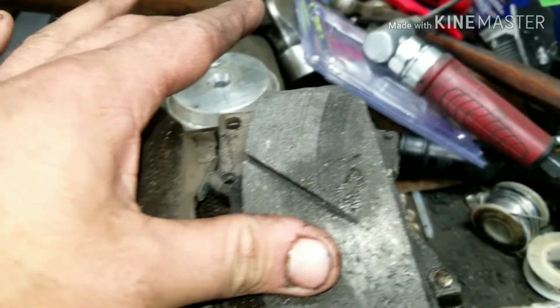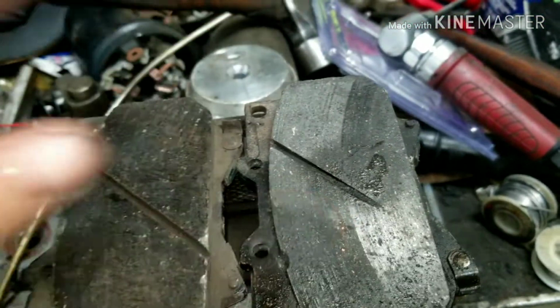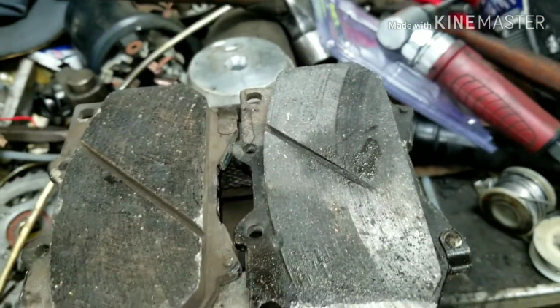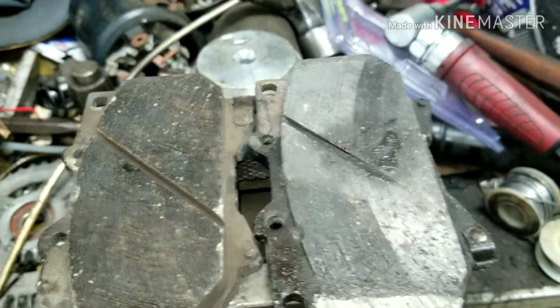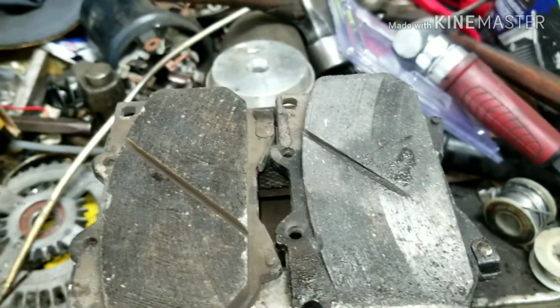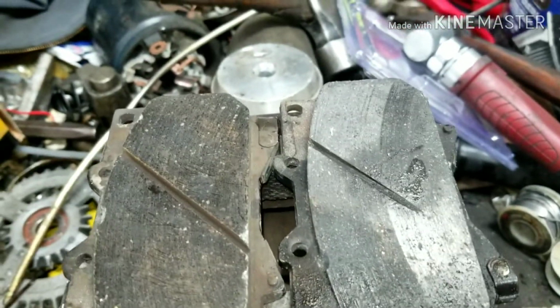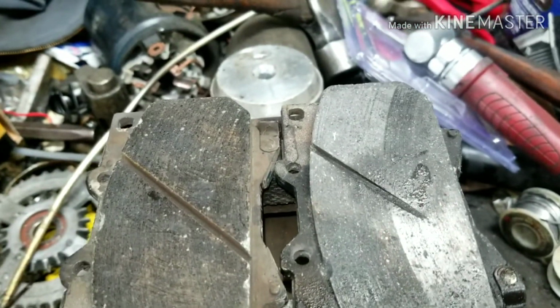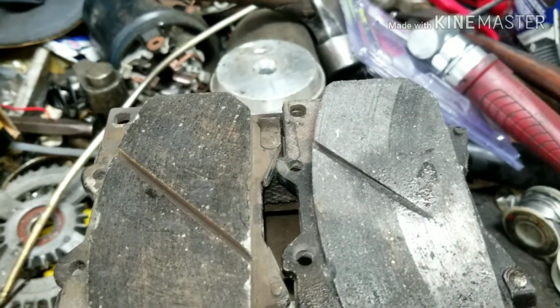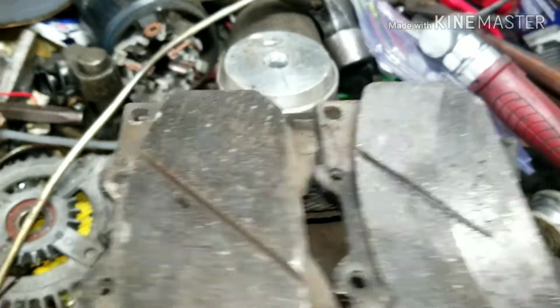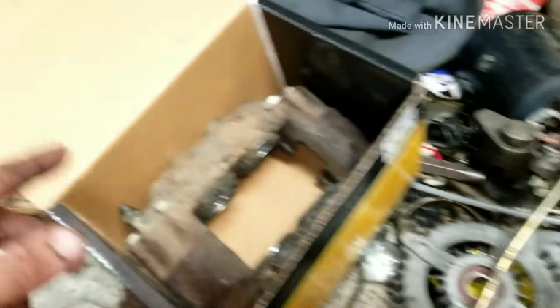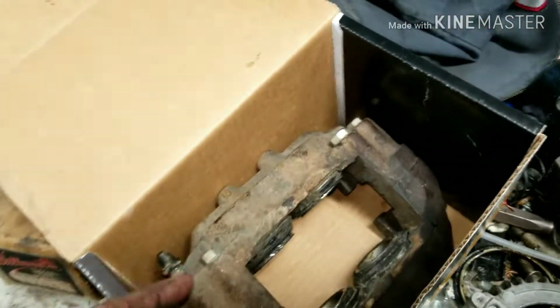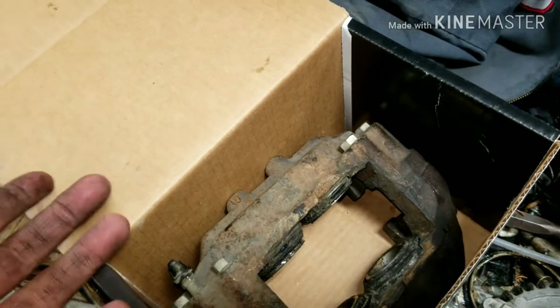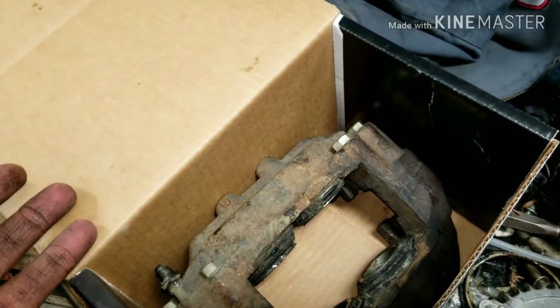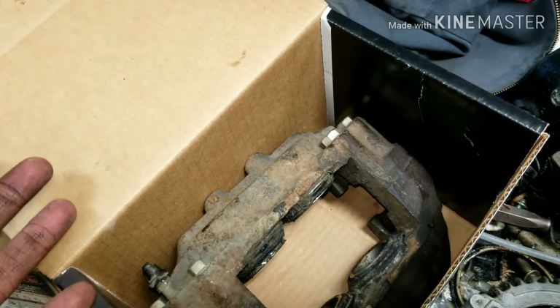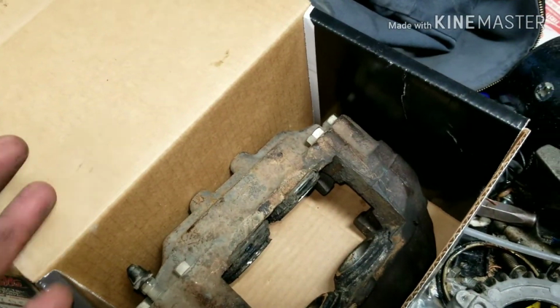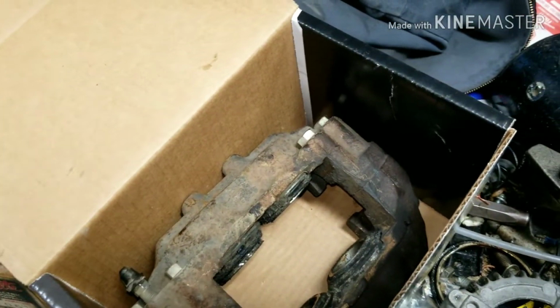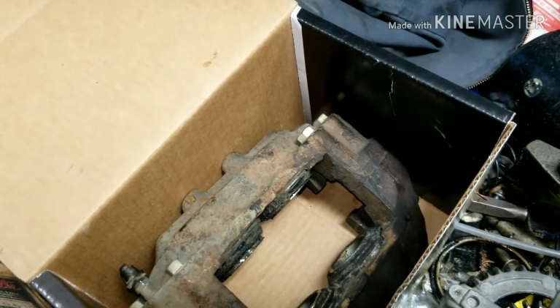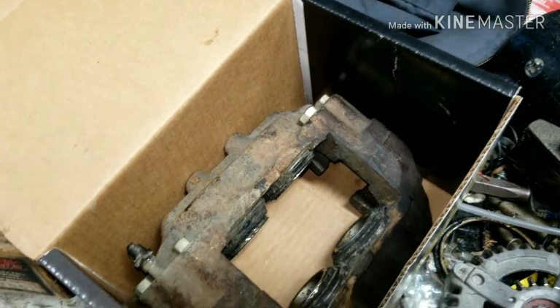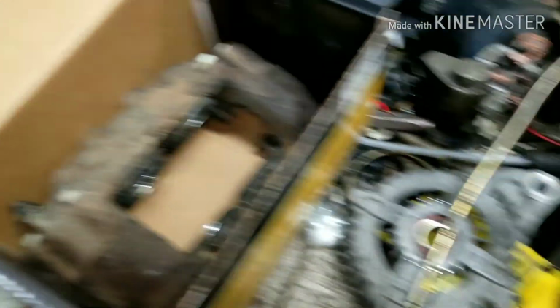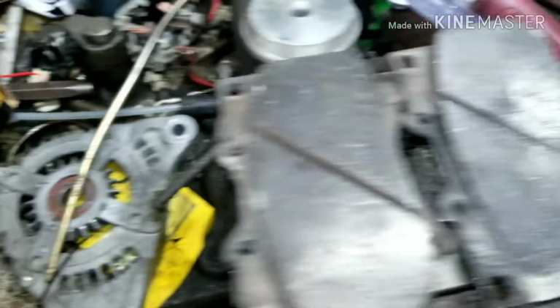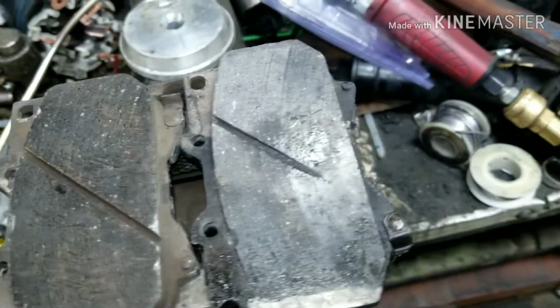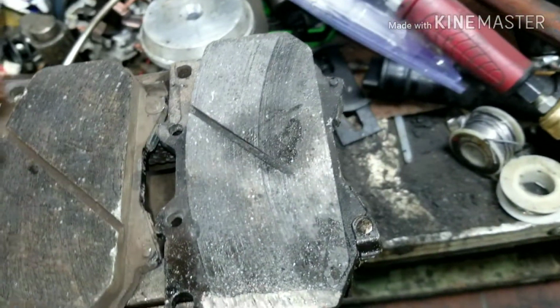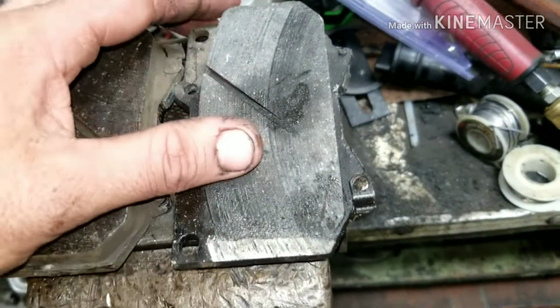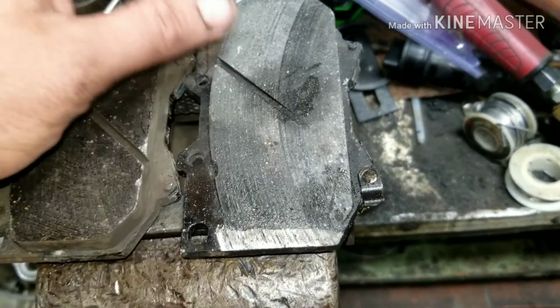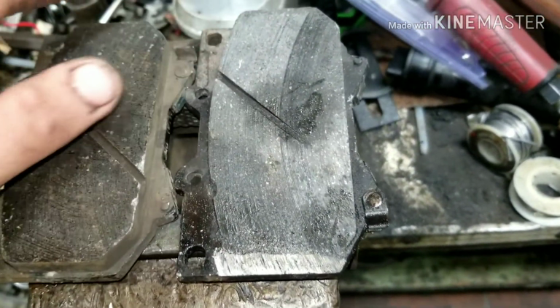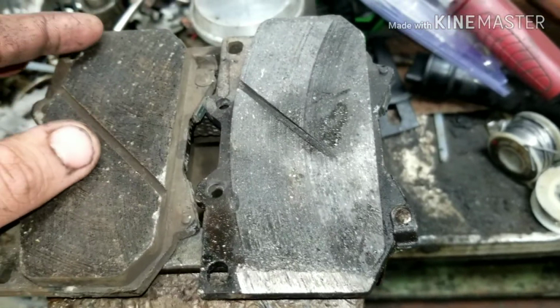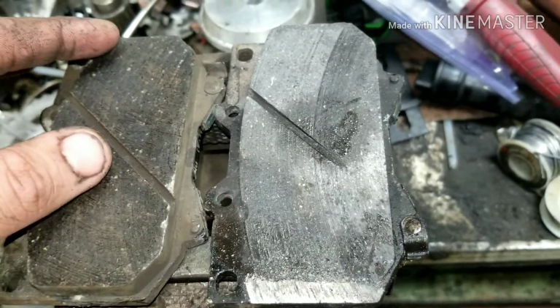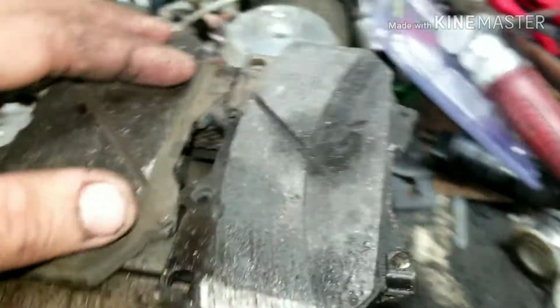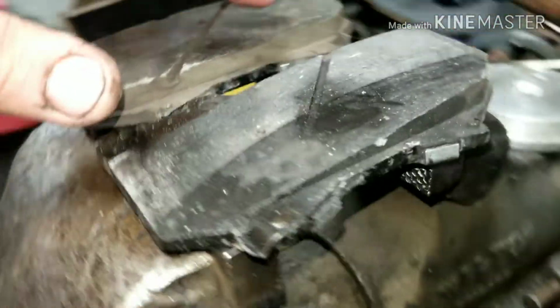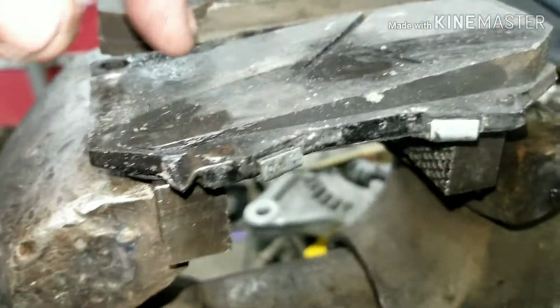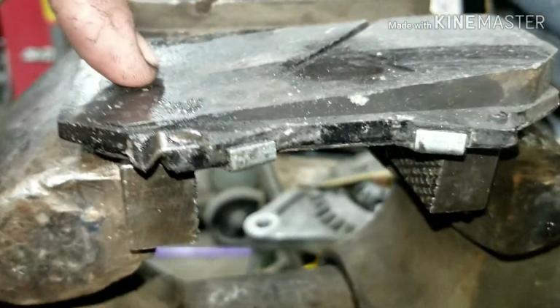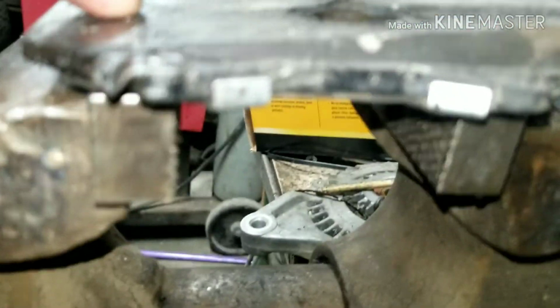These pads have only been in for about a year, and the caliper went bad. They replaced the other caliper but didn't replace this one because it seemed fine at the time. Then it went bad and ruined their brand new brake pads and brand new rotors.